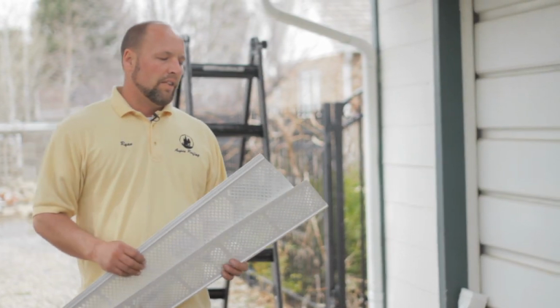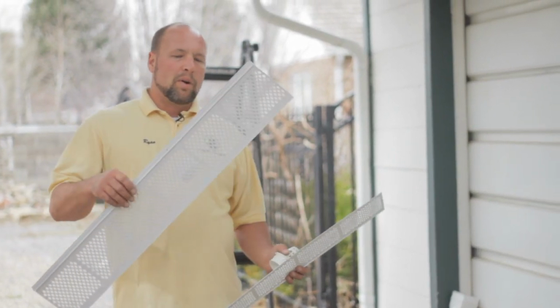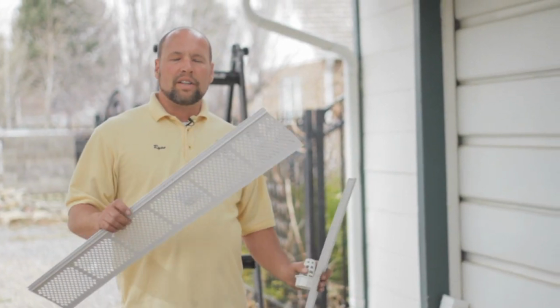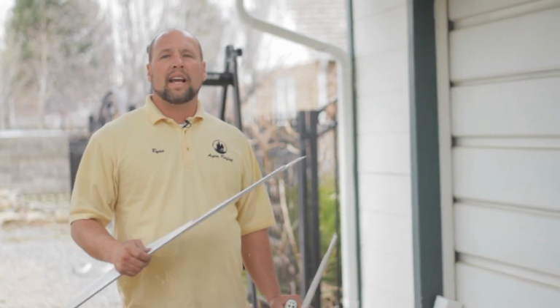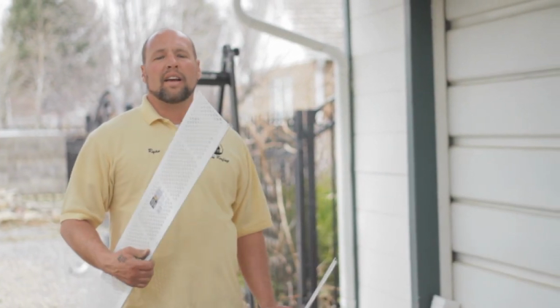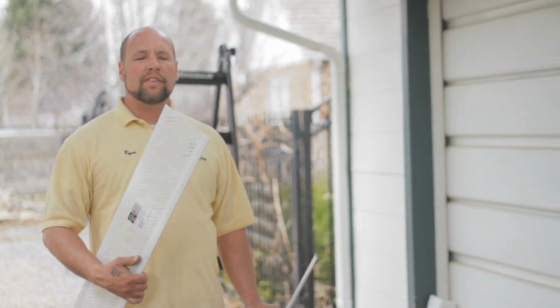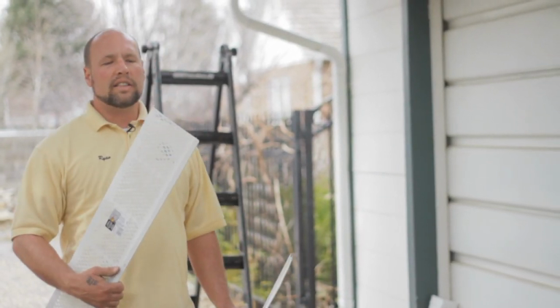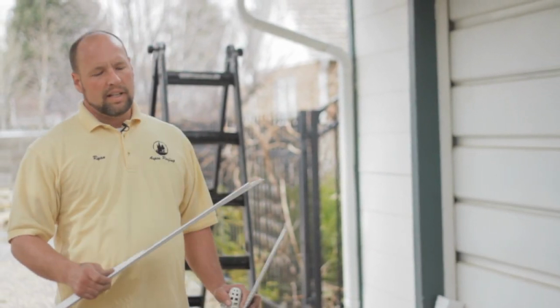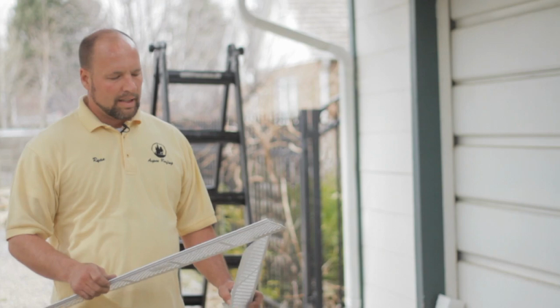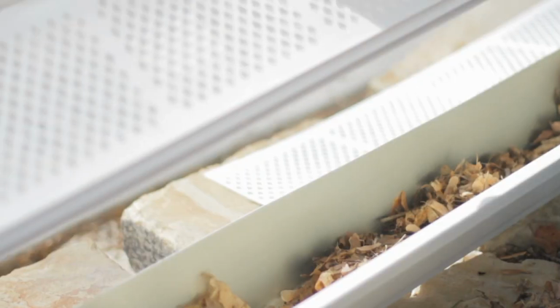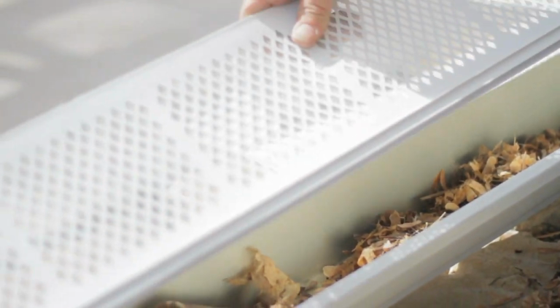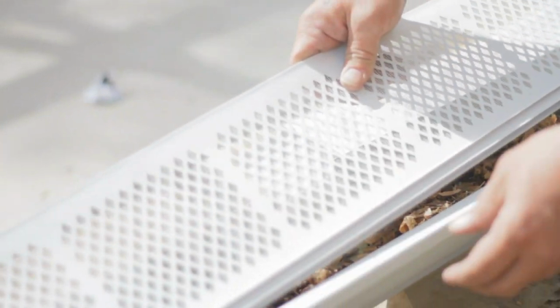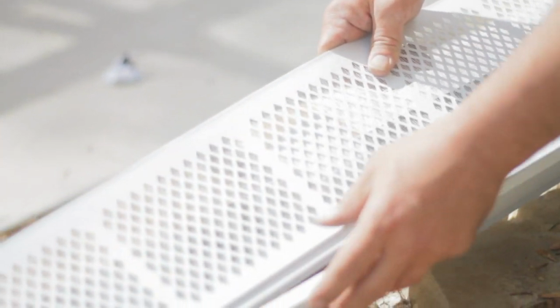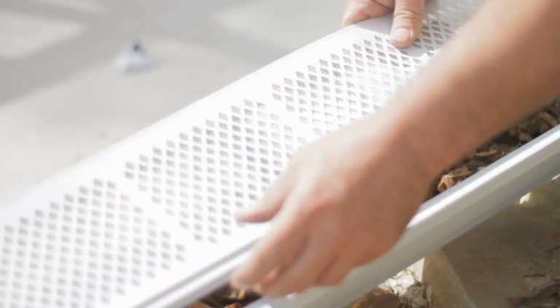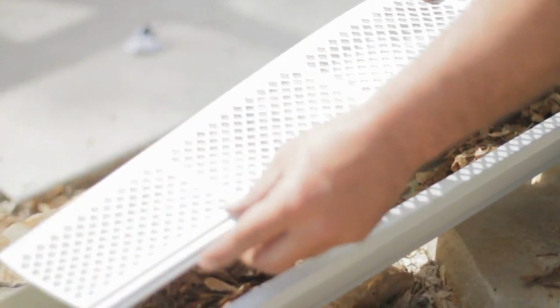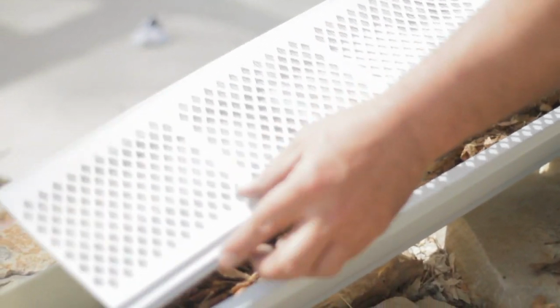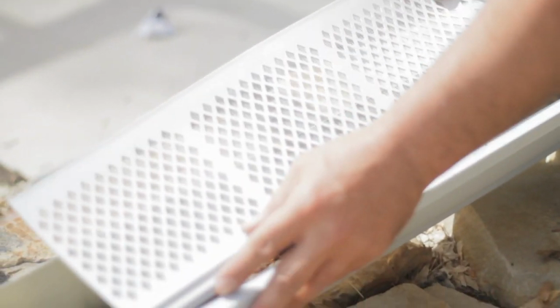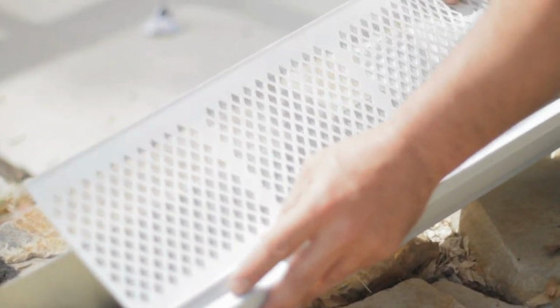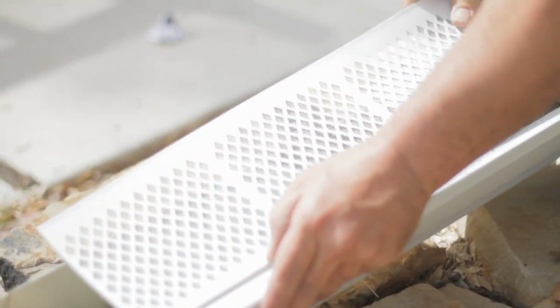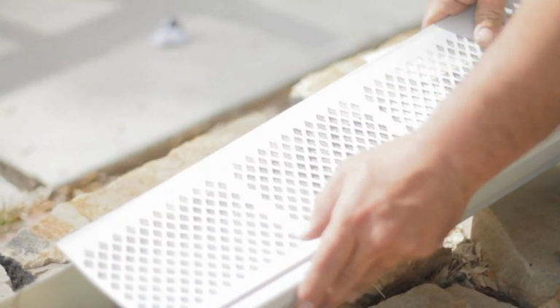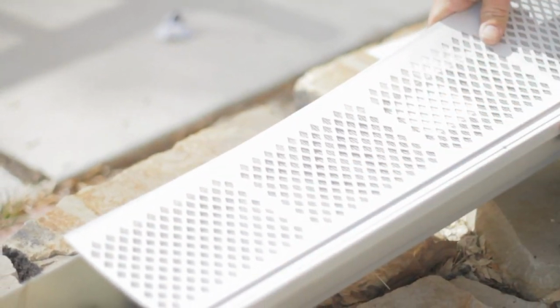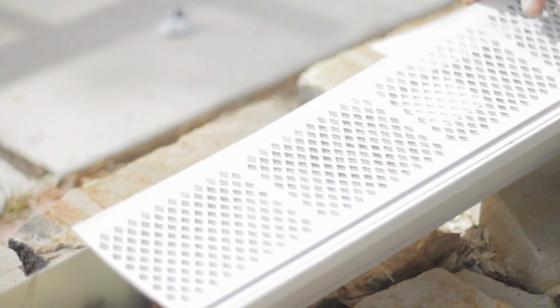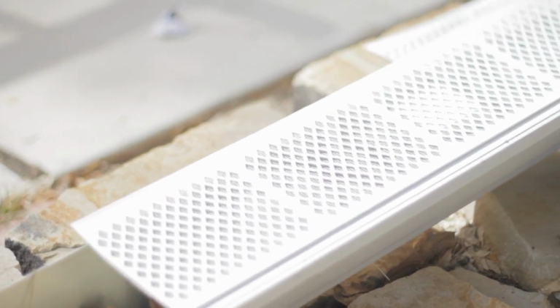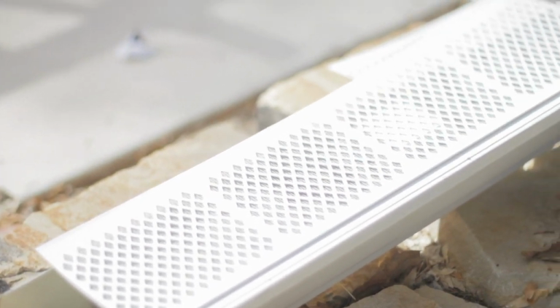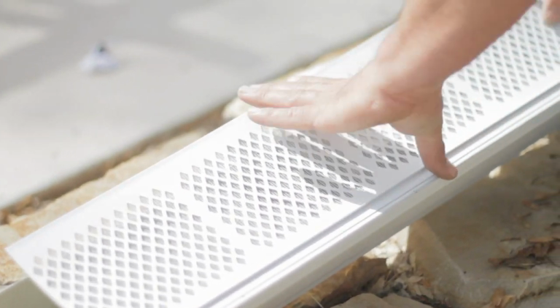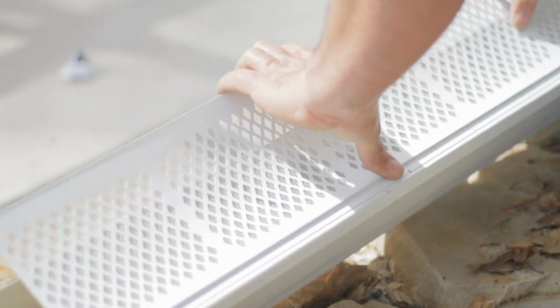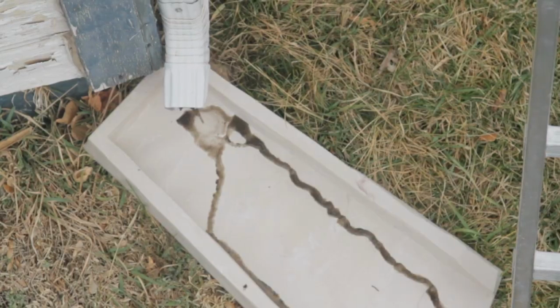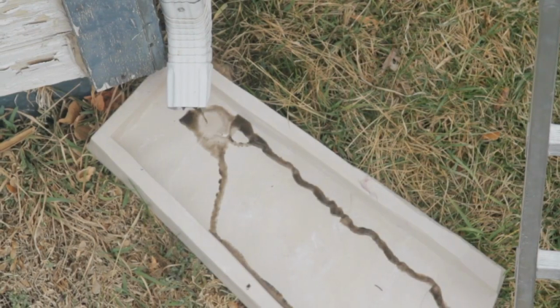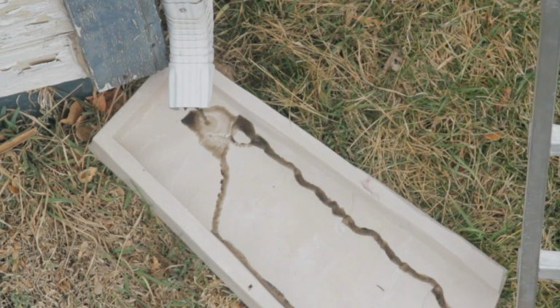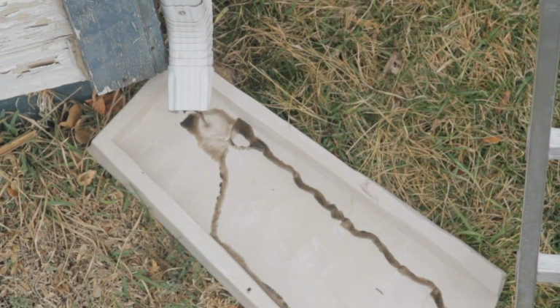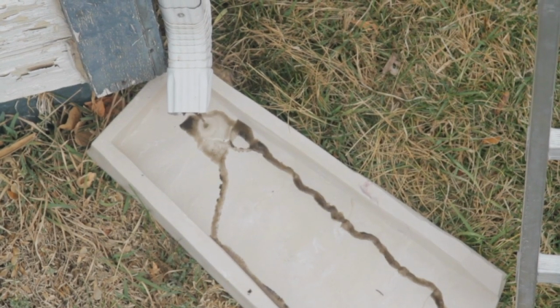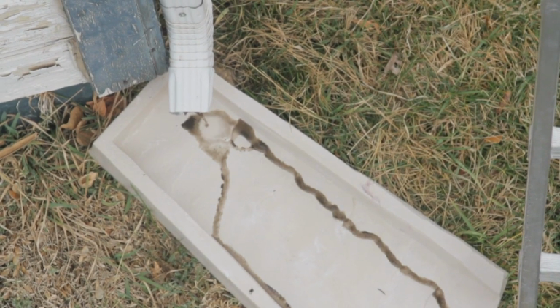The first one I'm holding here is just a leaf guard system. It simply snaps to the gutter and underneath the shingles, keeping all the debris out of the gutters. You can still clean your gutters, but downspouts are a lot harder to clean out.